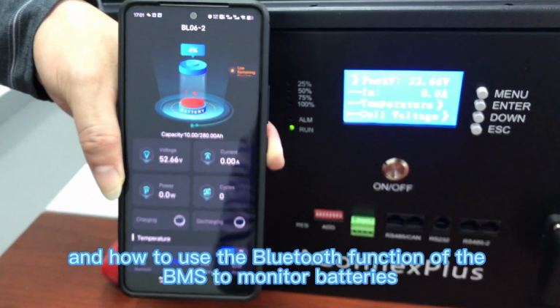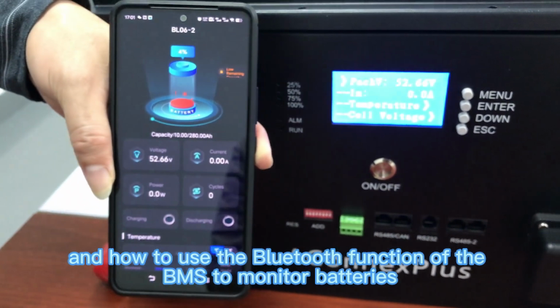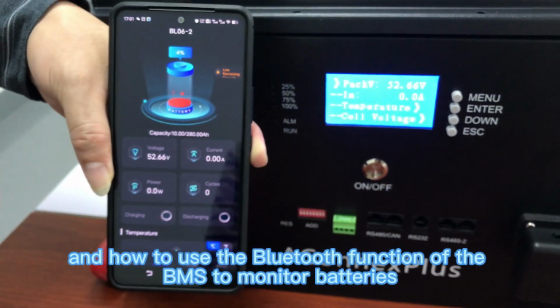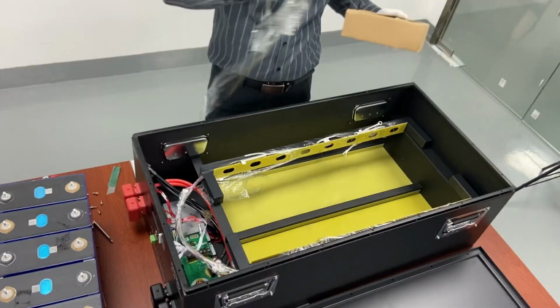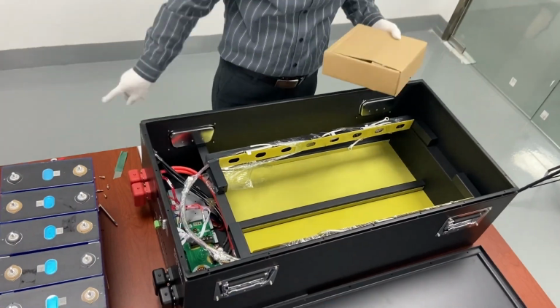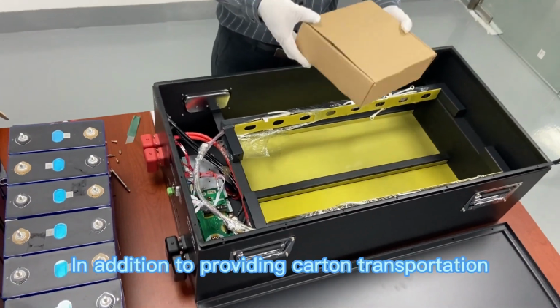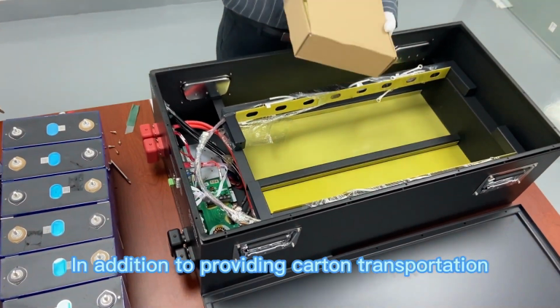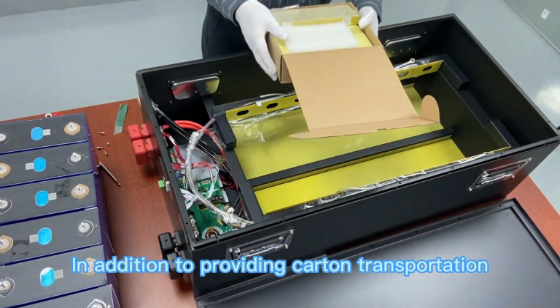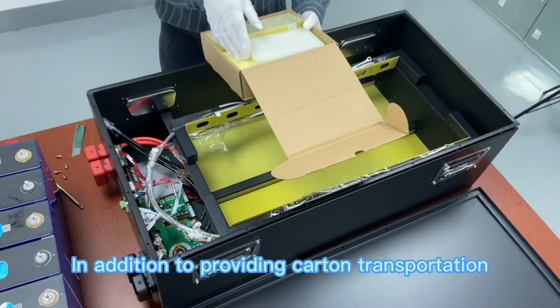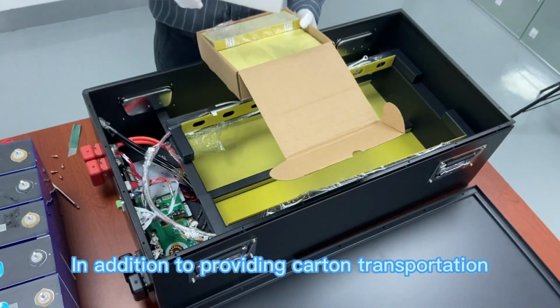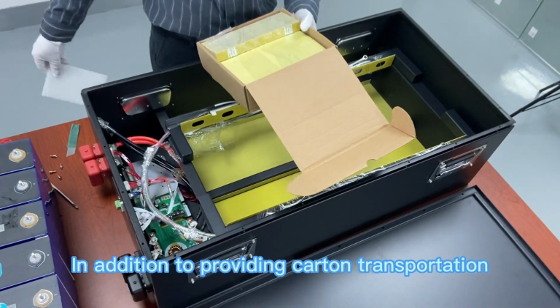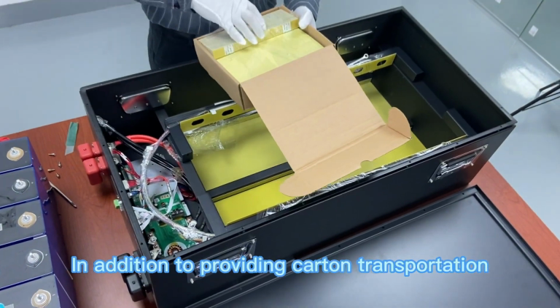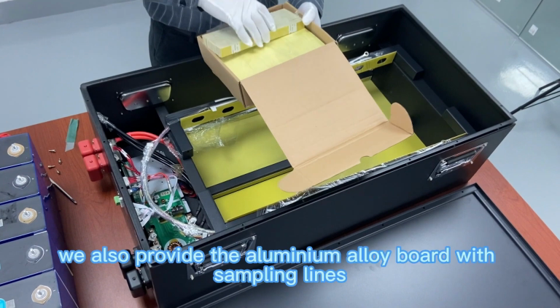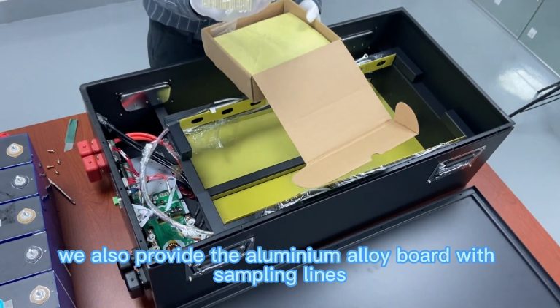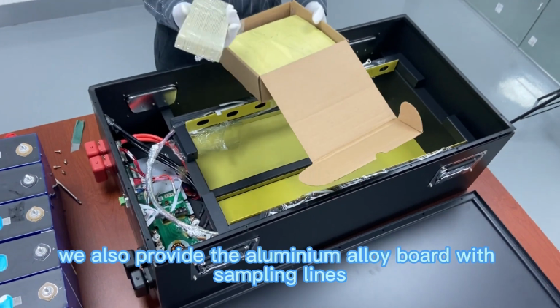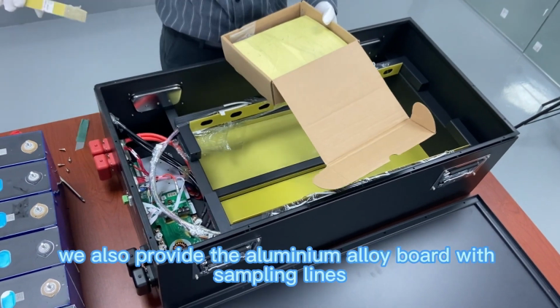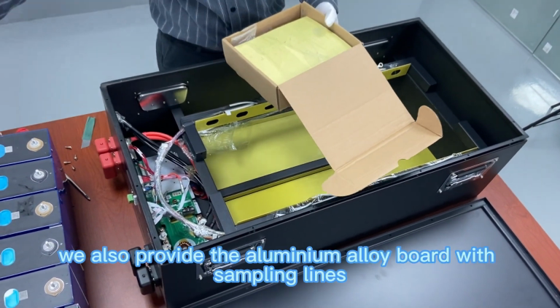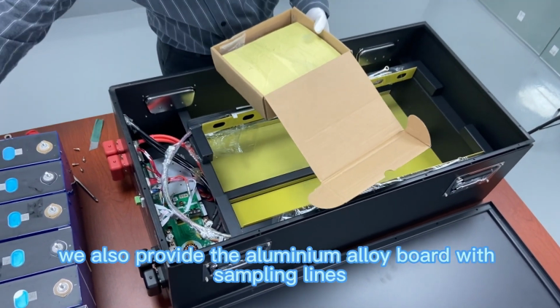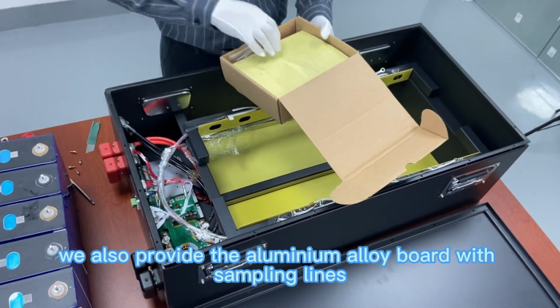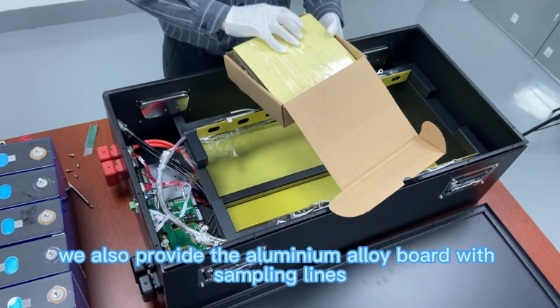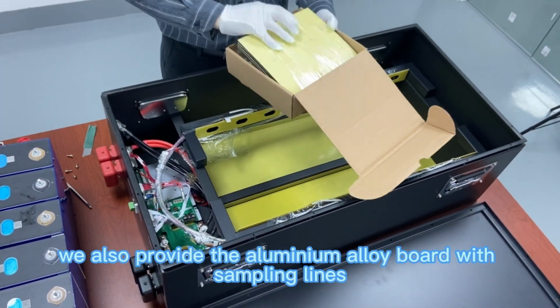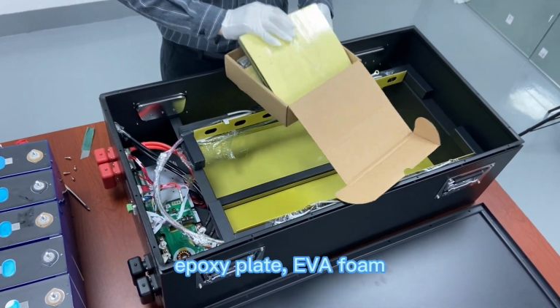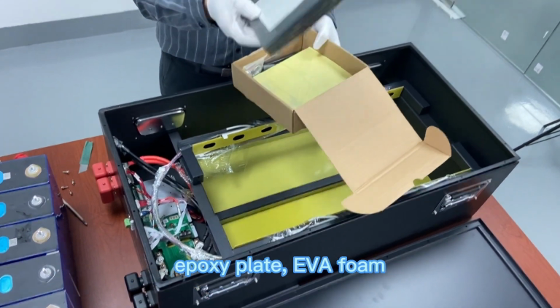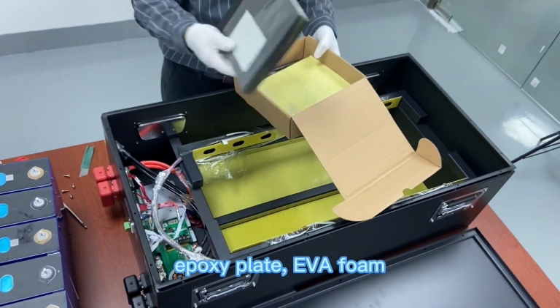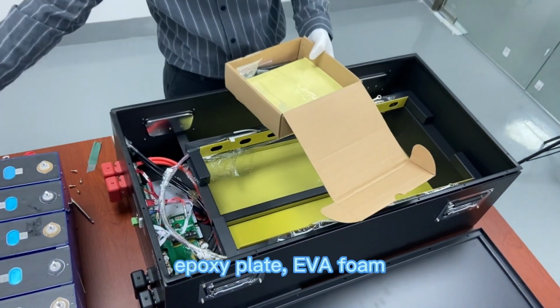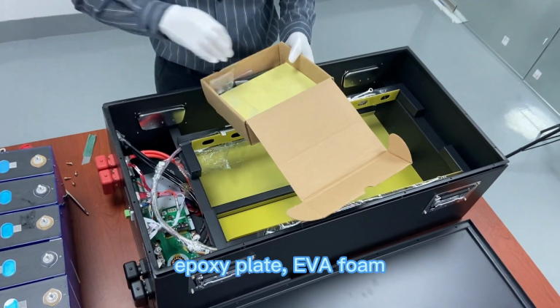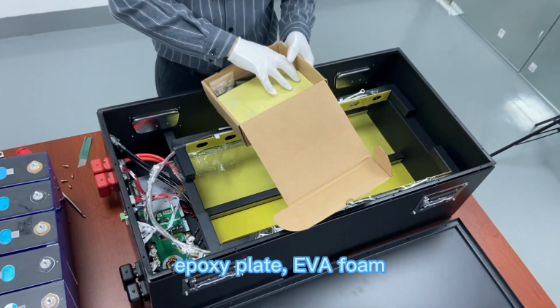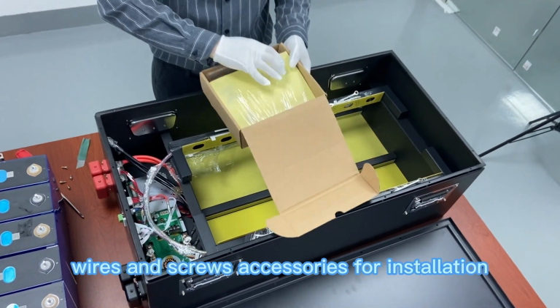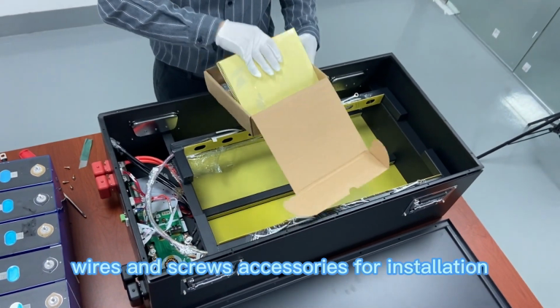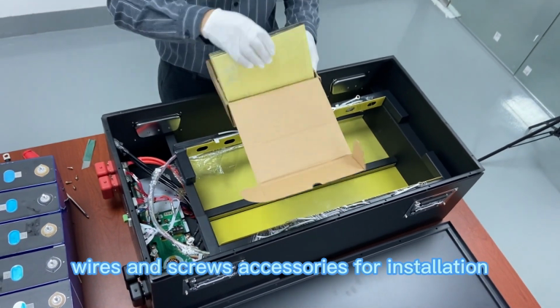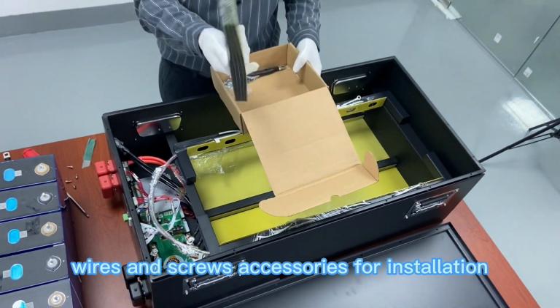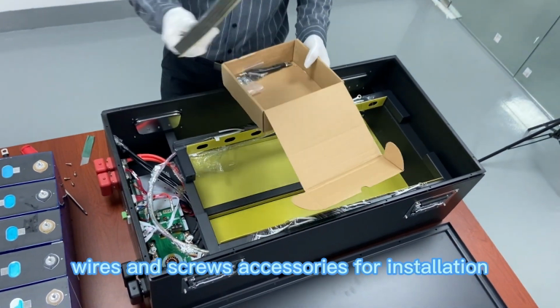In addition to providing carton transportation, we also provide an aluminum alloy board with sampling lines, epoxy plate, EVA foam, wires, and screws — all accessories needed for installation.